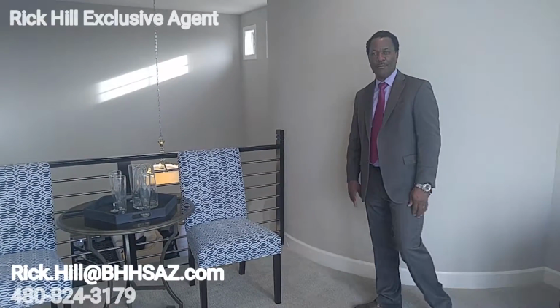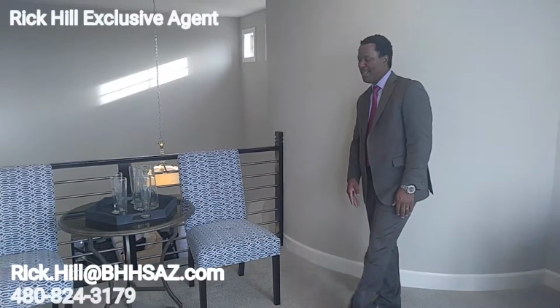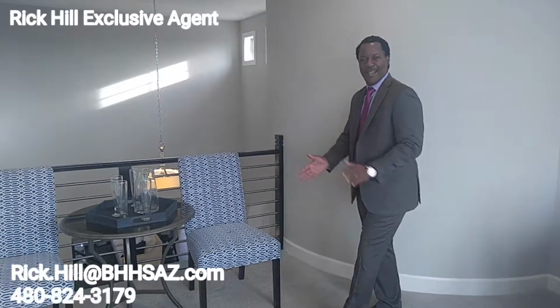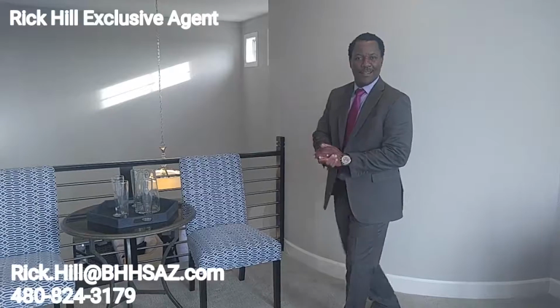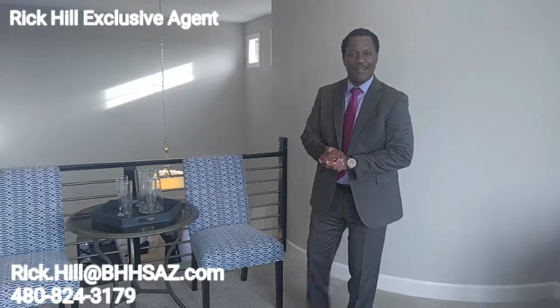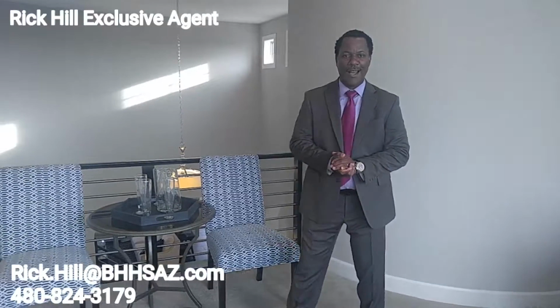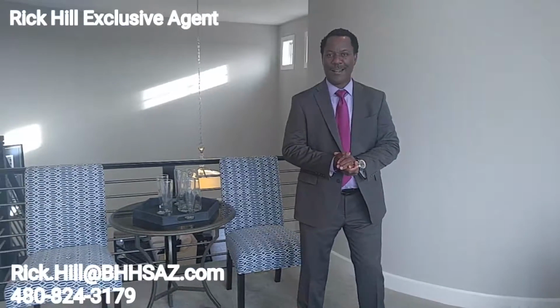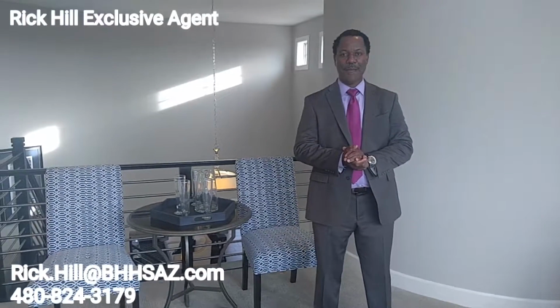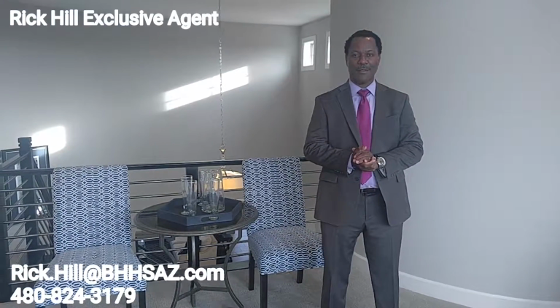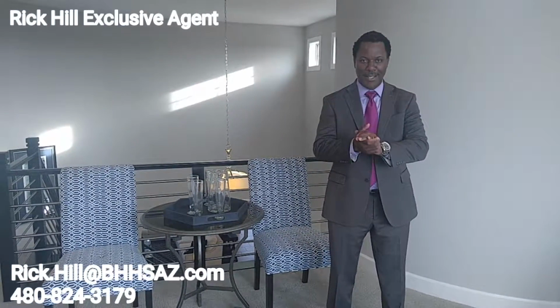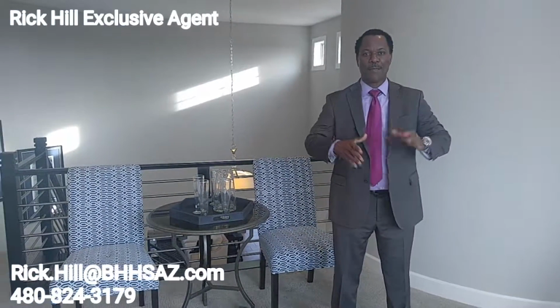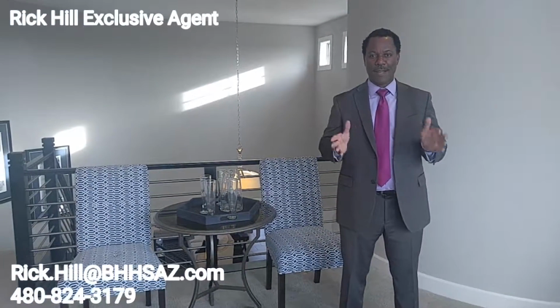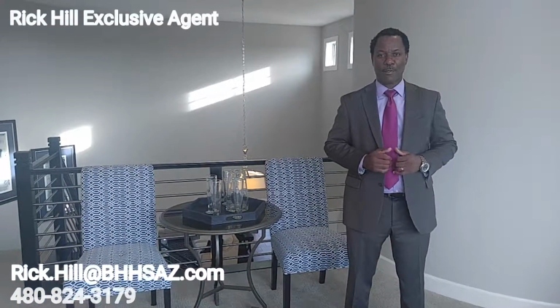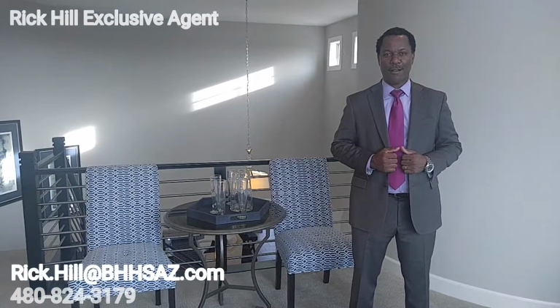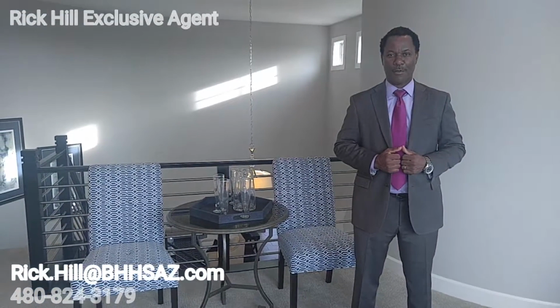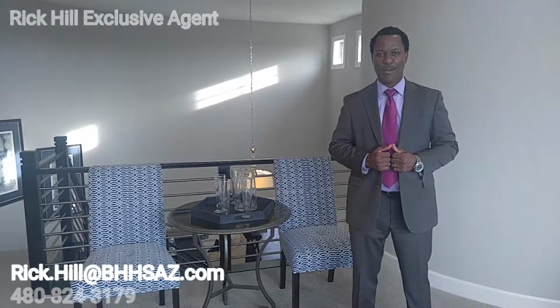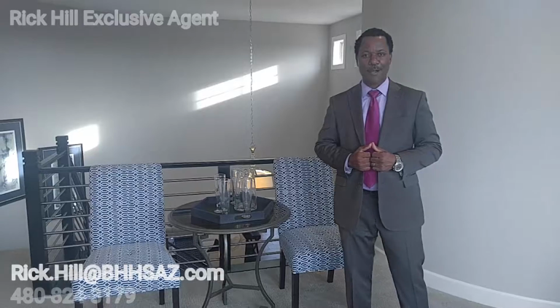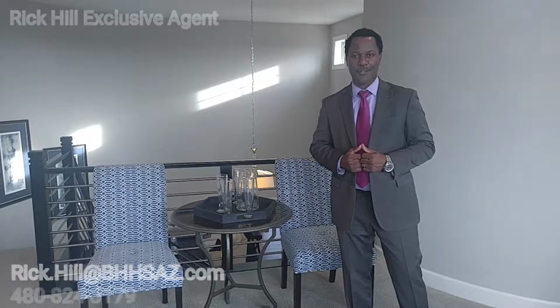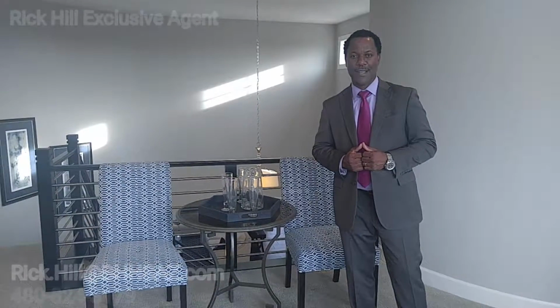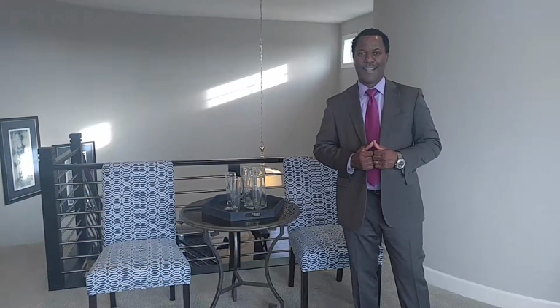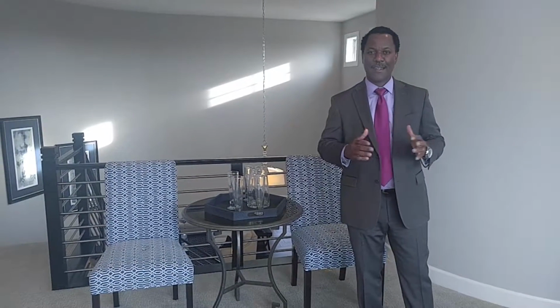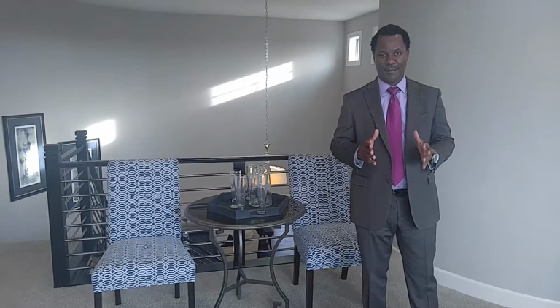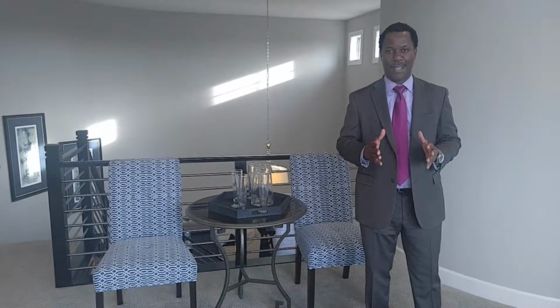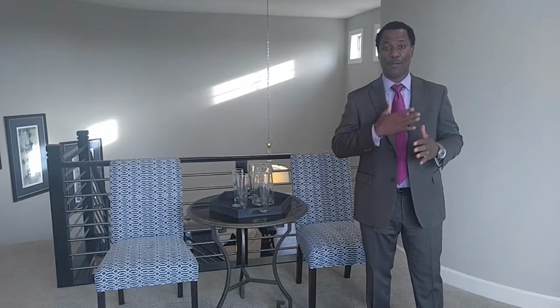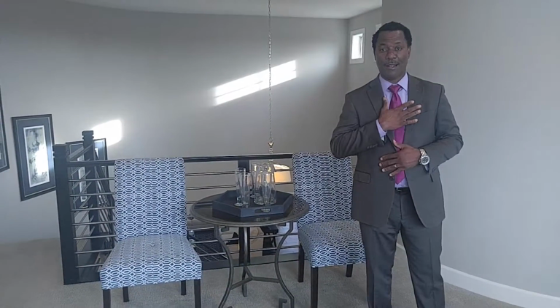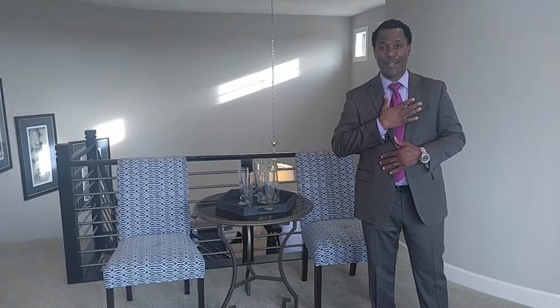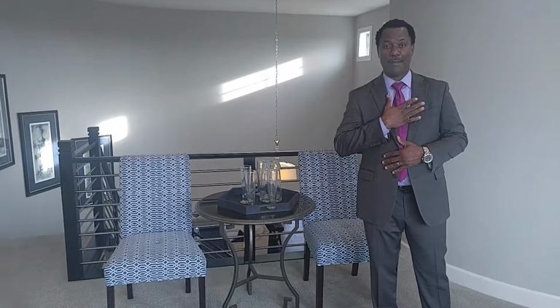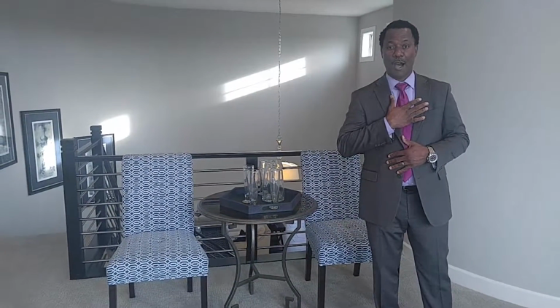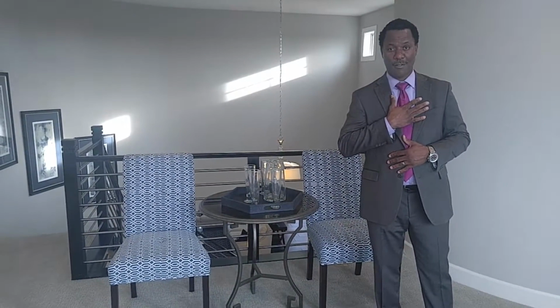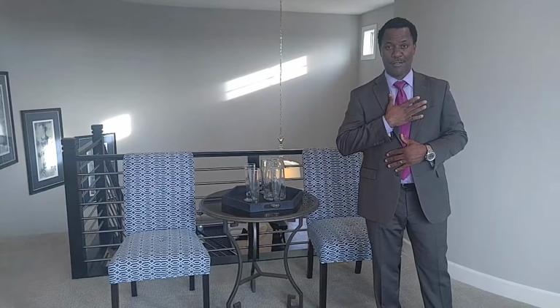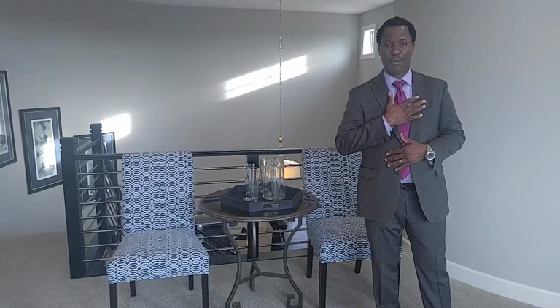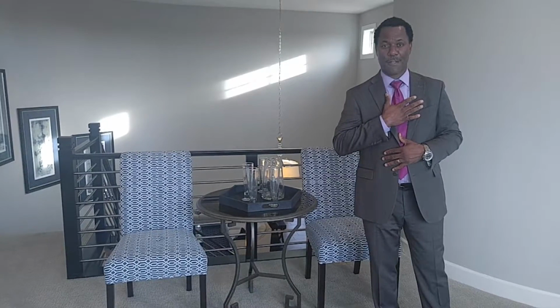So I know your time is limited. Again, my name is Rick Hill and I'm with Berkshire Hathaway Home Services. And I would absolutely love — it'd be an honor to show you around Phoenix.